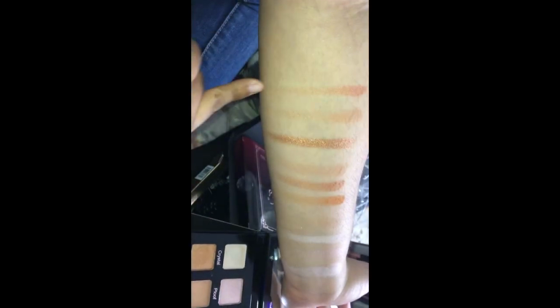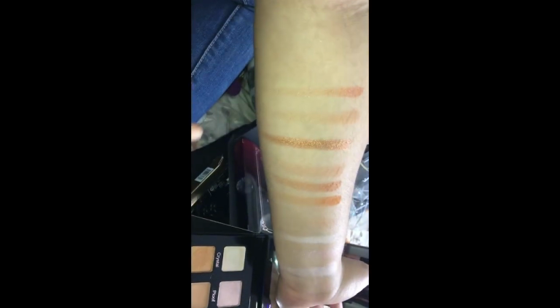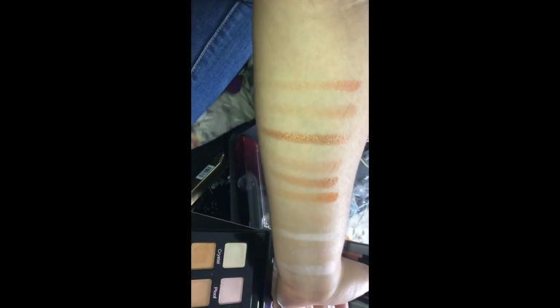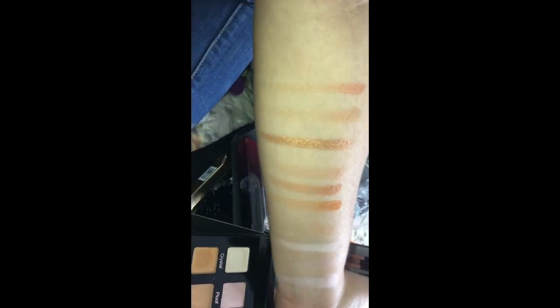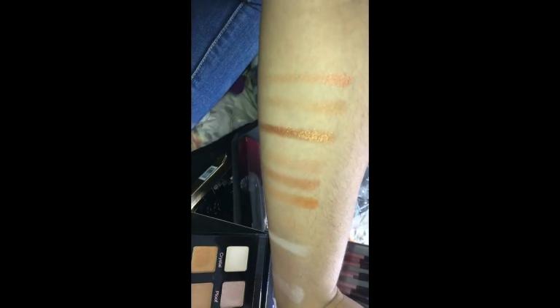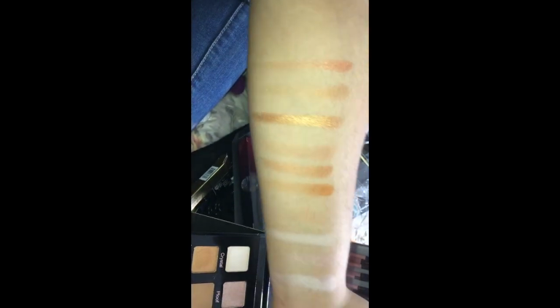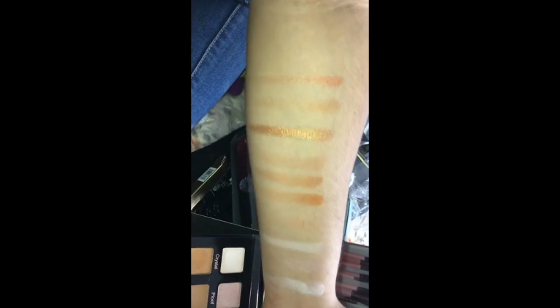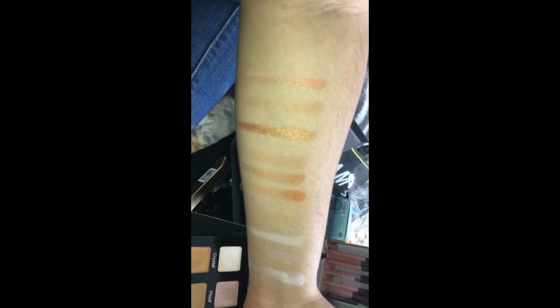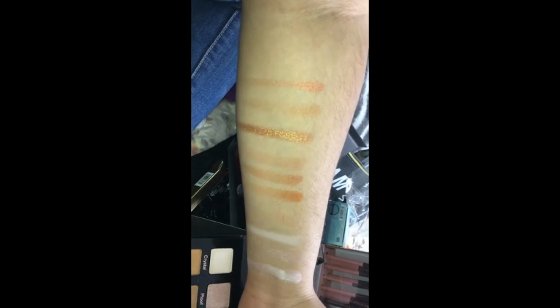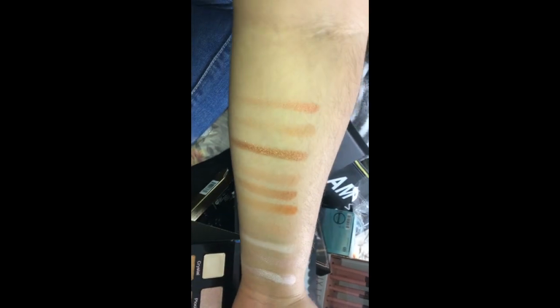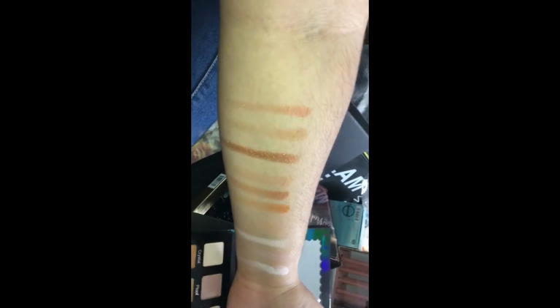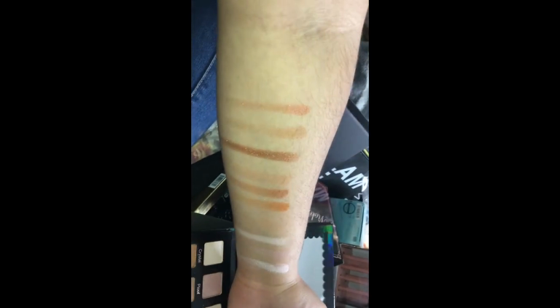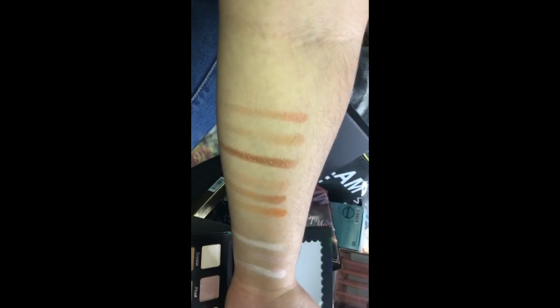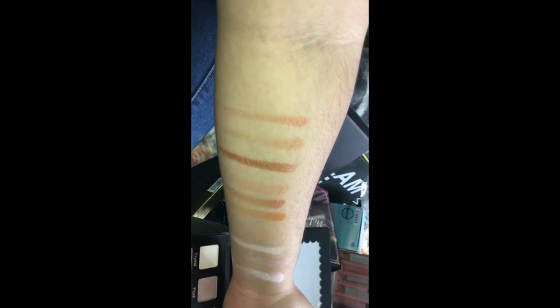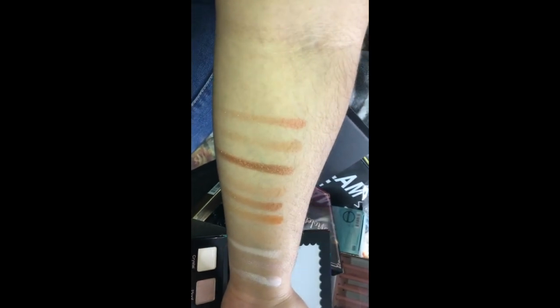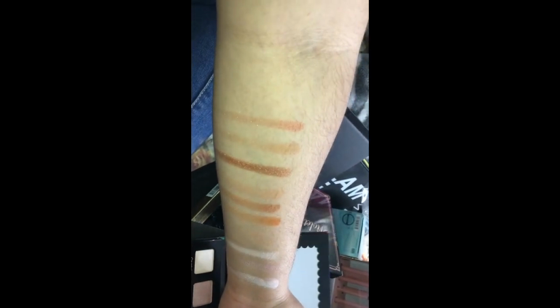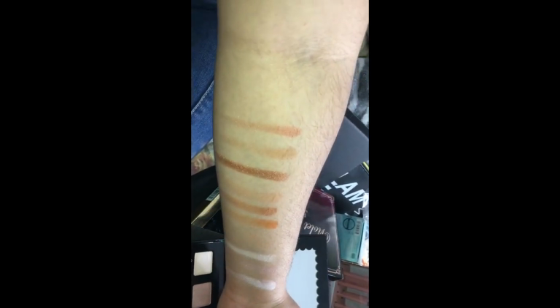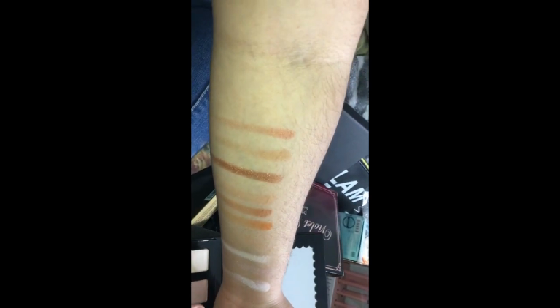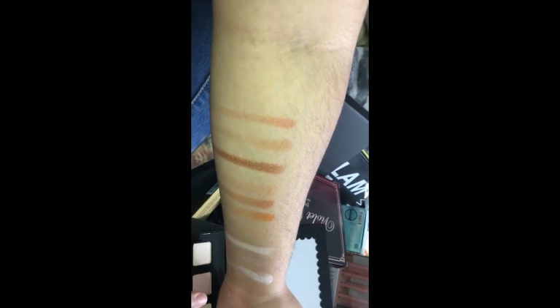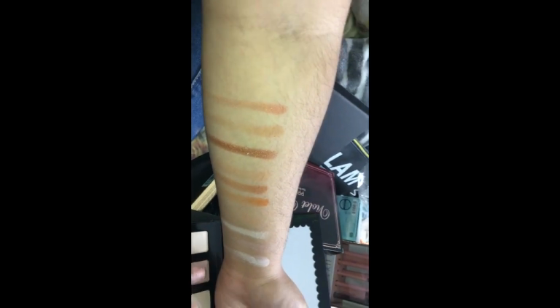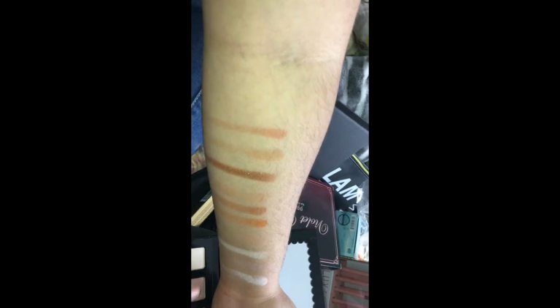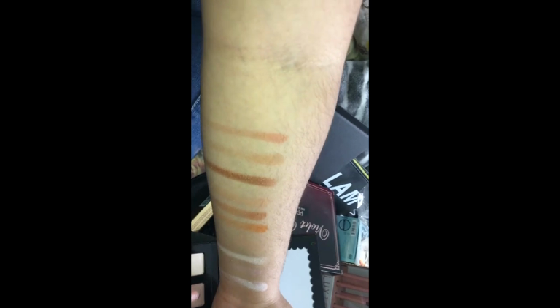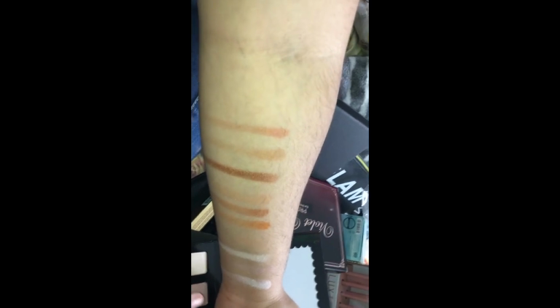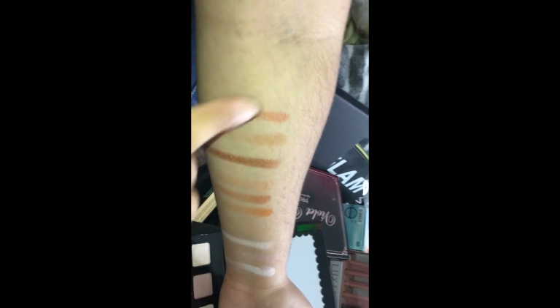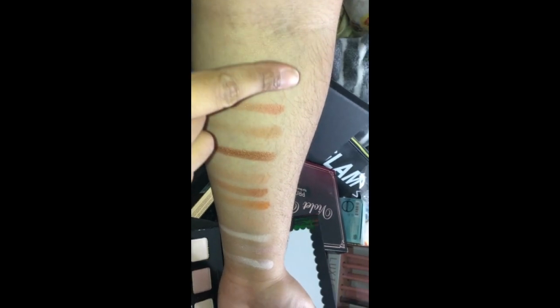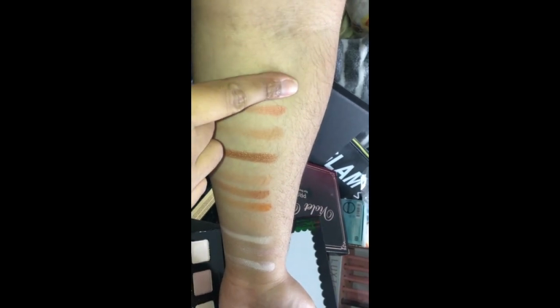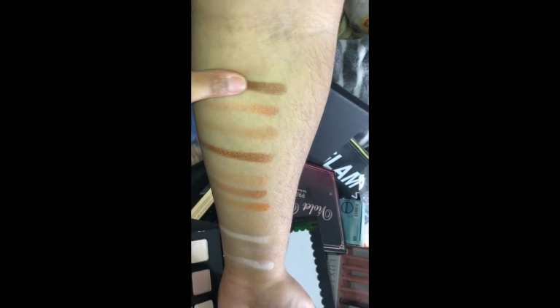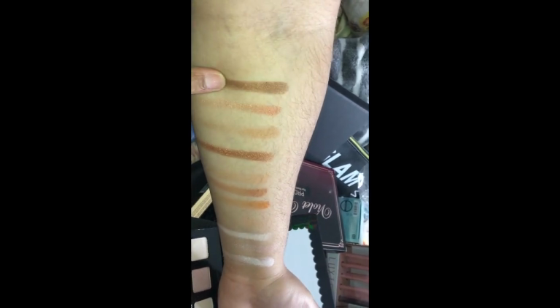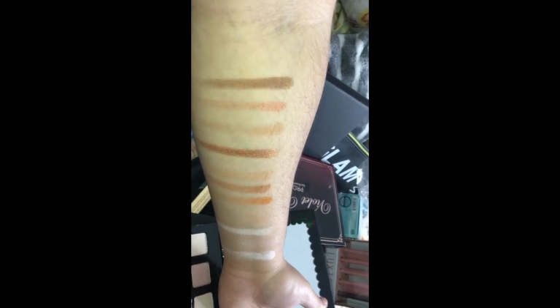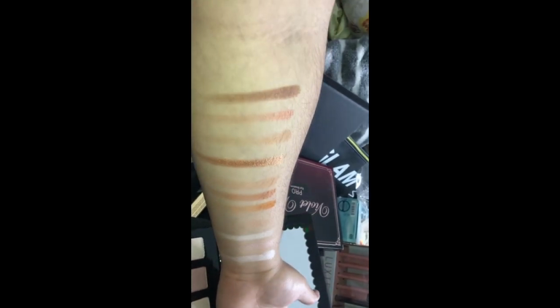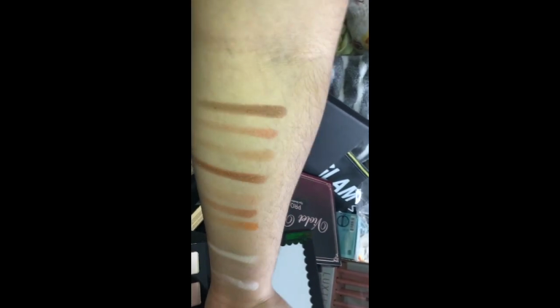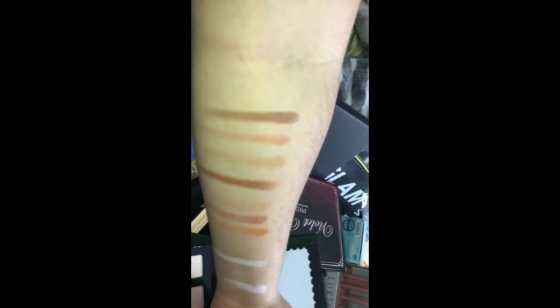How are you doing? Like what's the name — Joey, yeah, from Friends — 'How you doin'?' I love that shade!